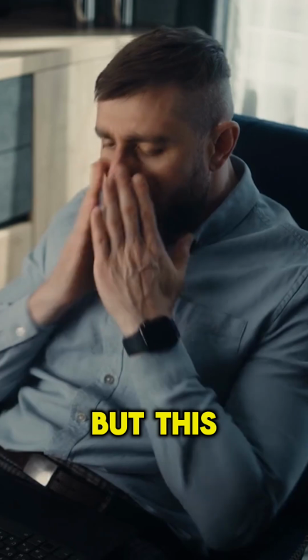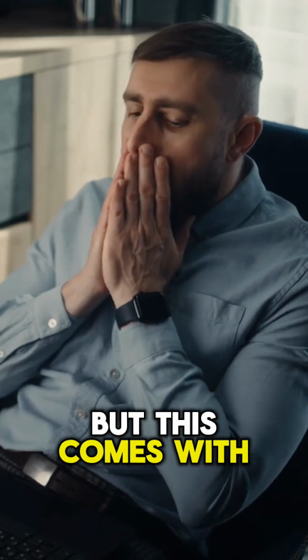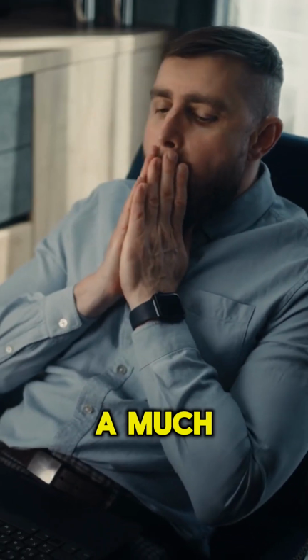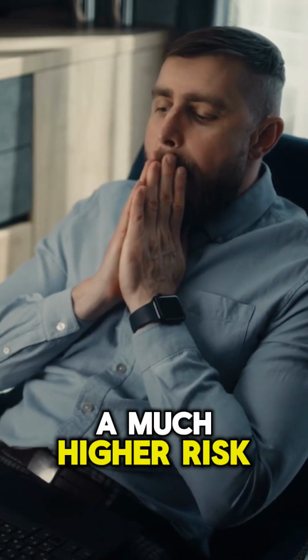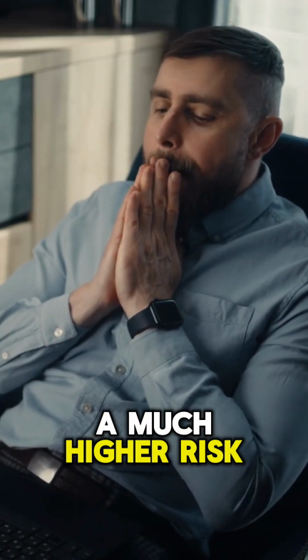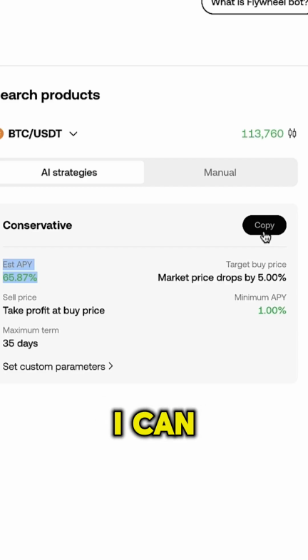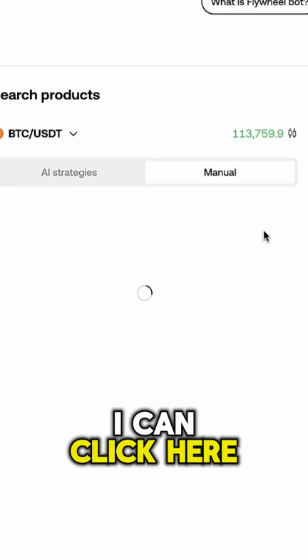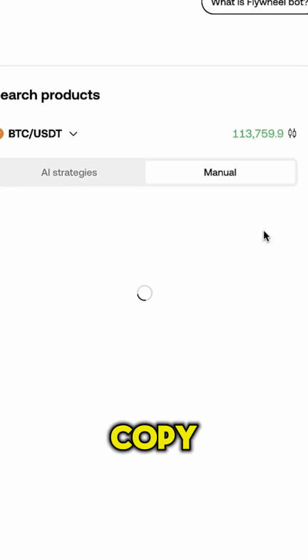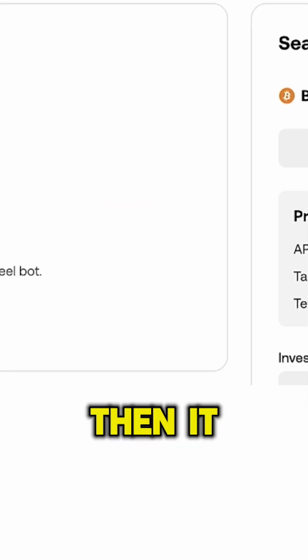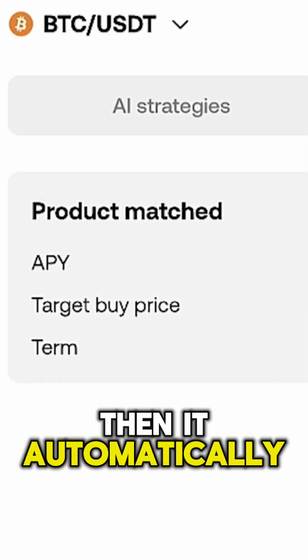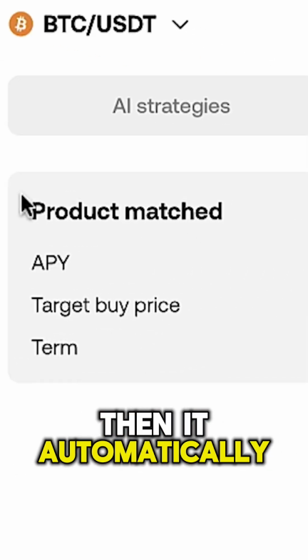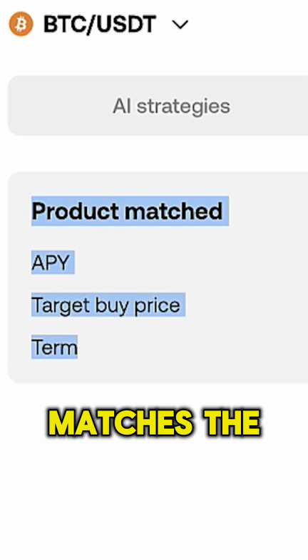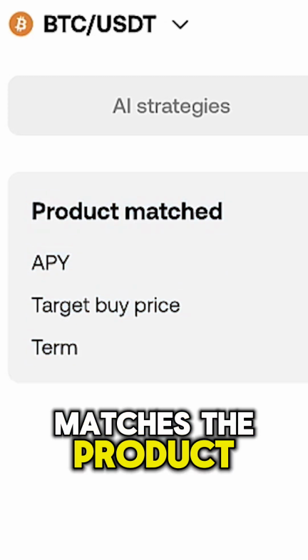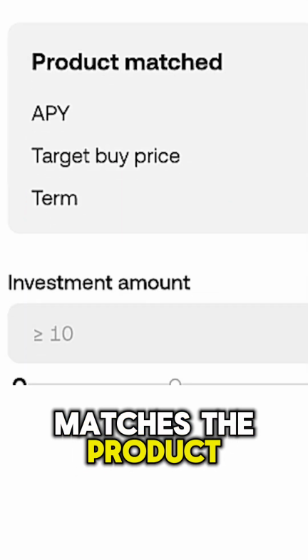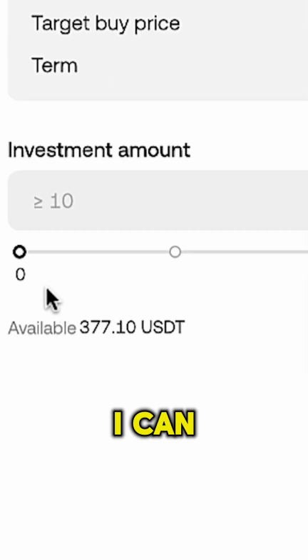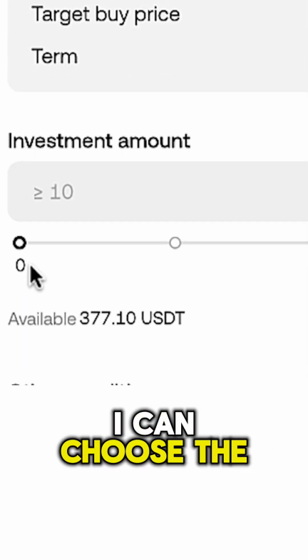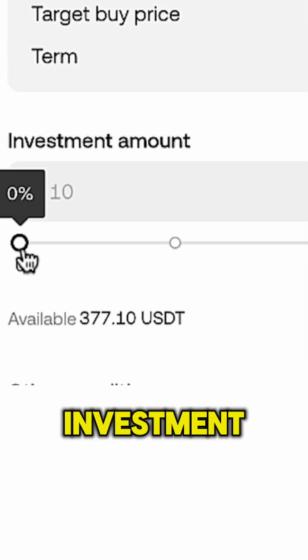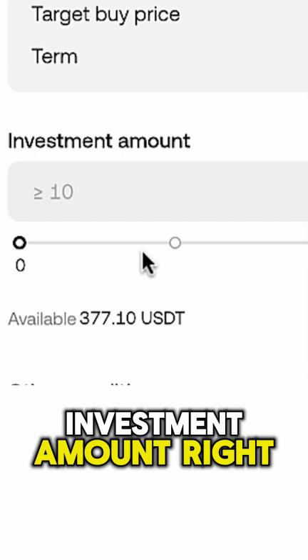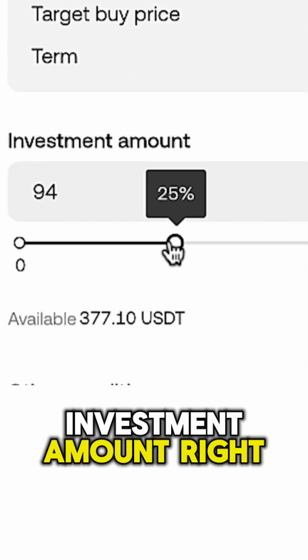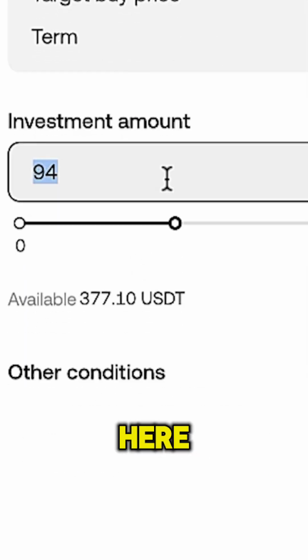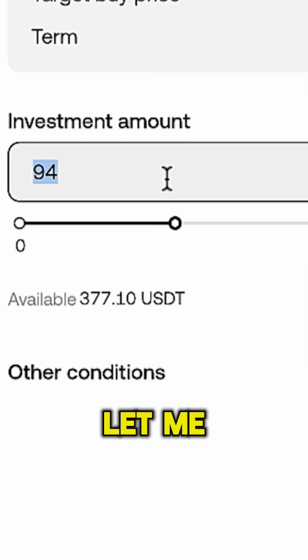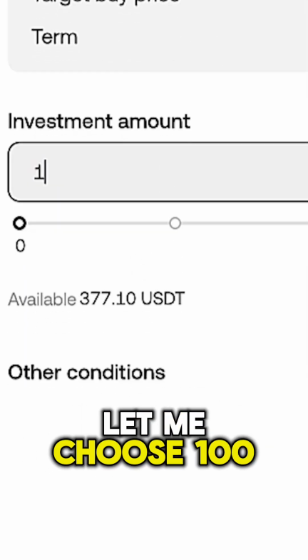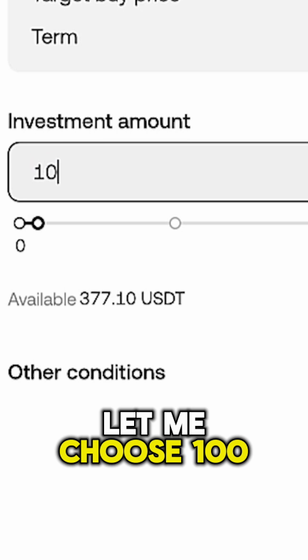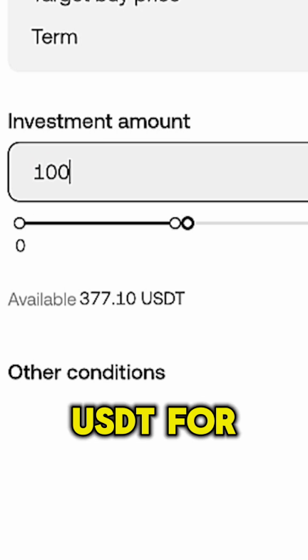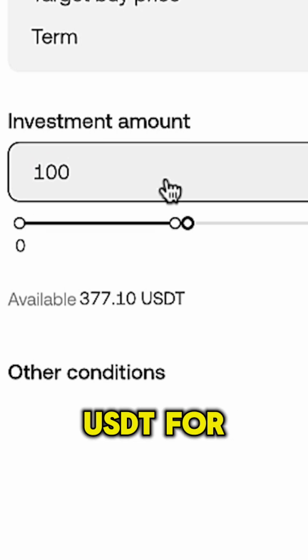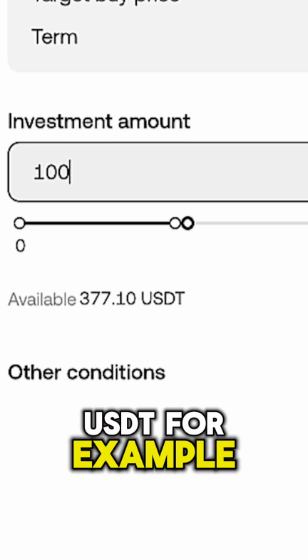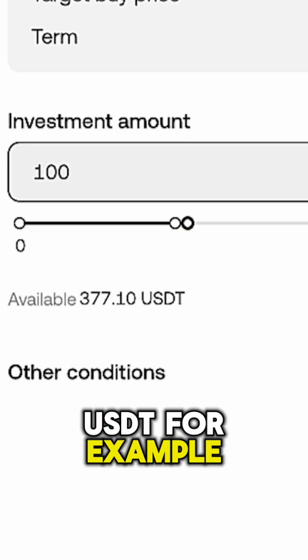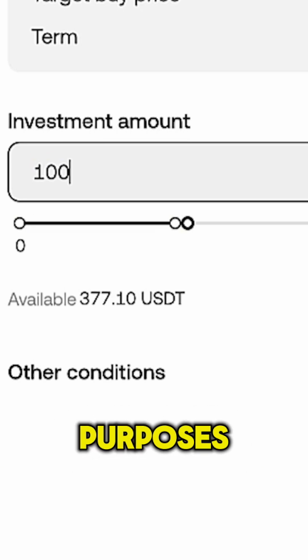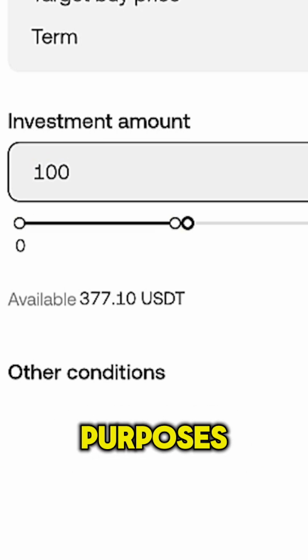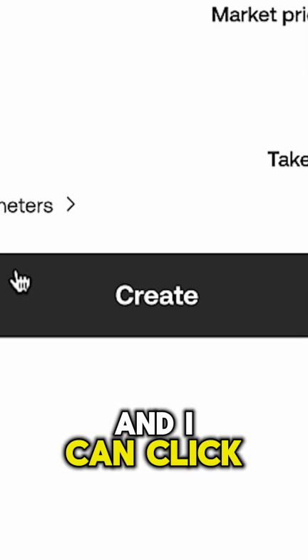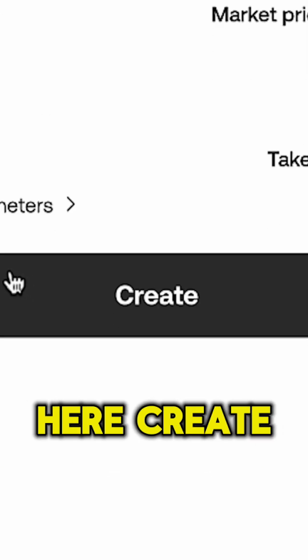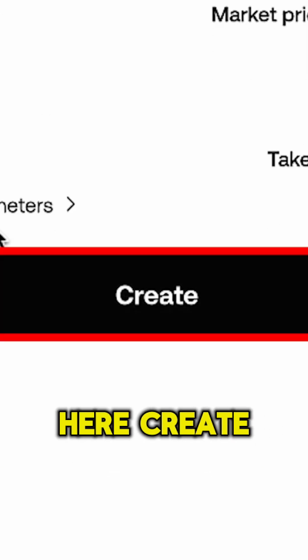But this comes with a much higher risk. I can click here to copy, and it automatically matches the product. I can choose the investment amount right here — let me choose 100 USDT for example purposes — and I can click here to create.